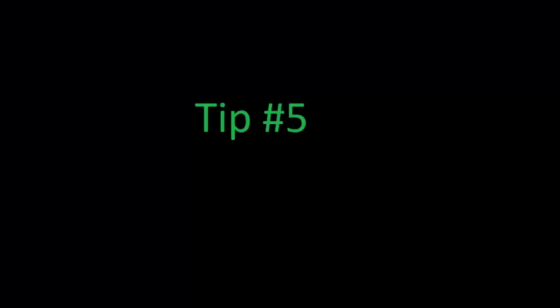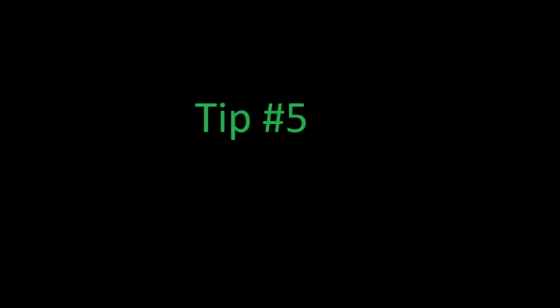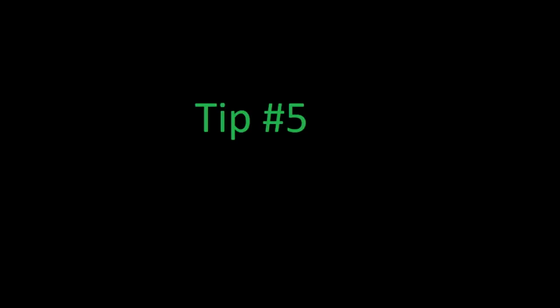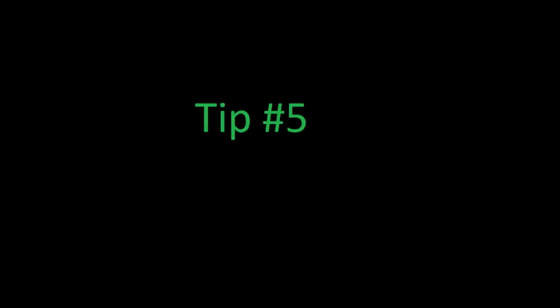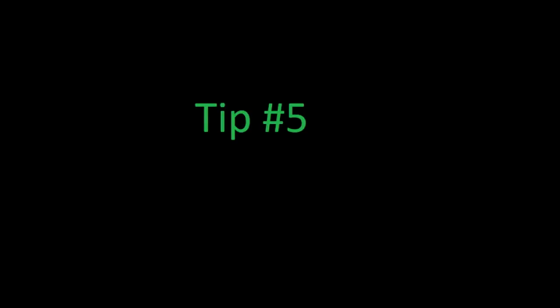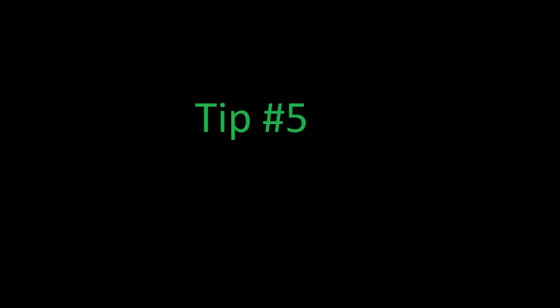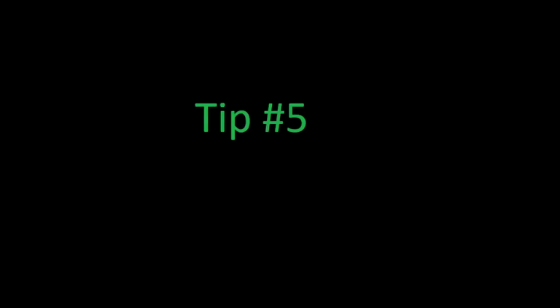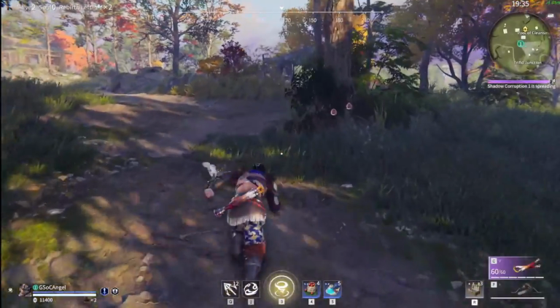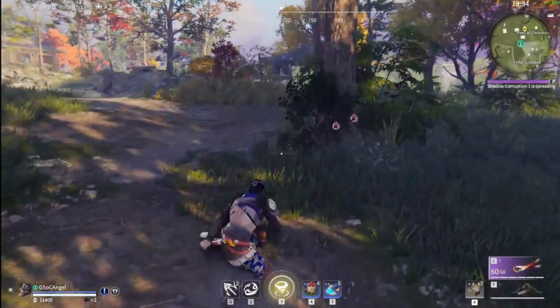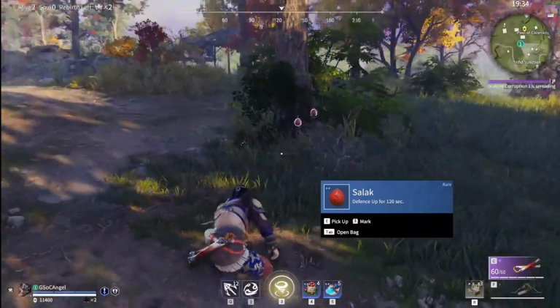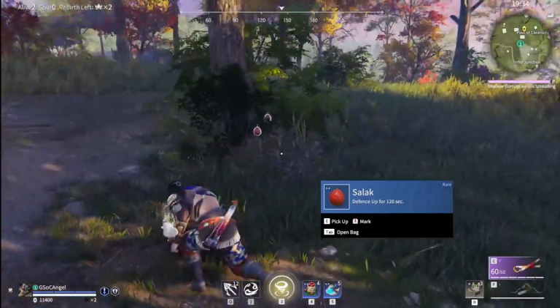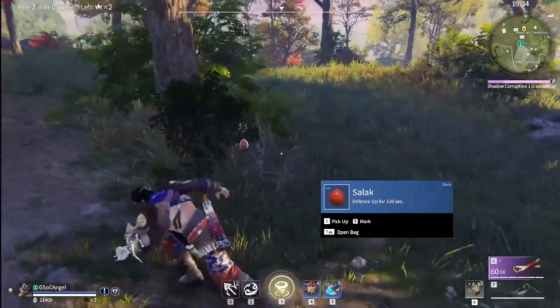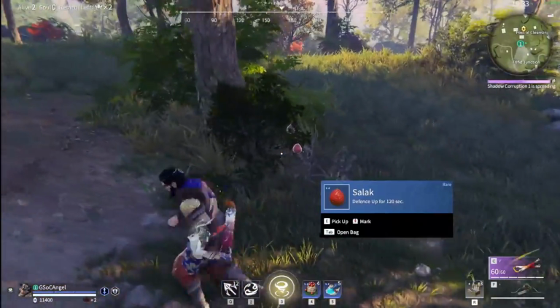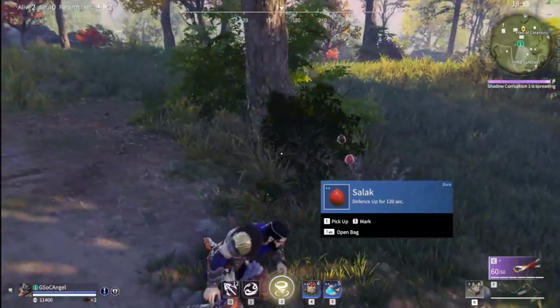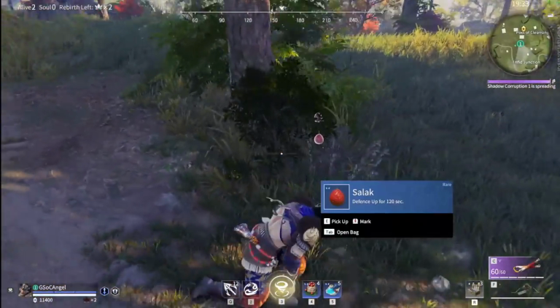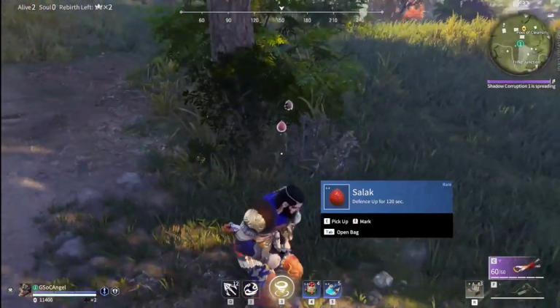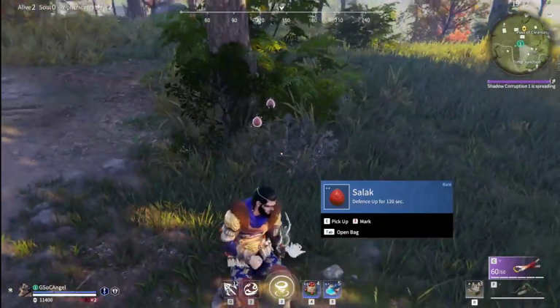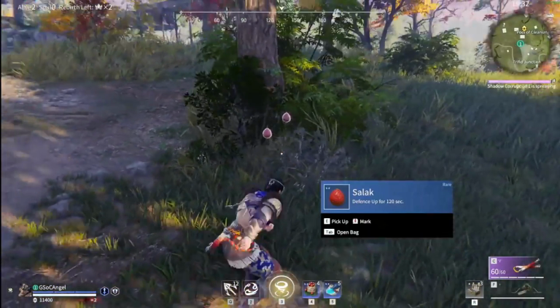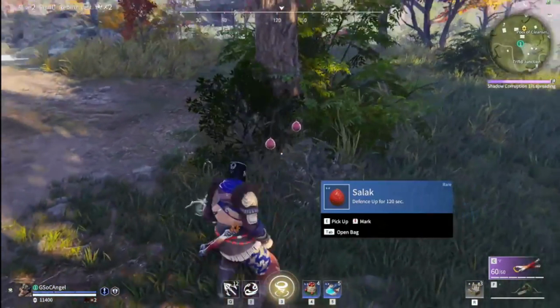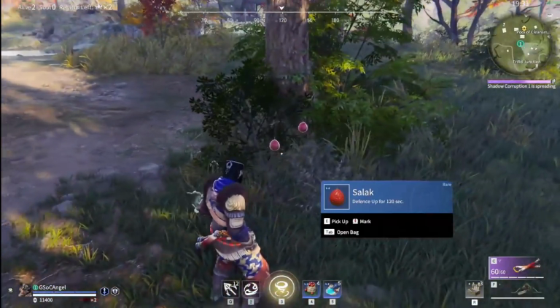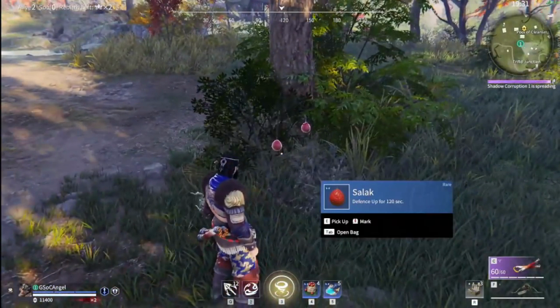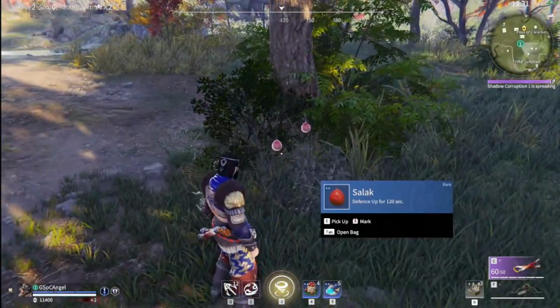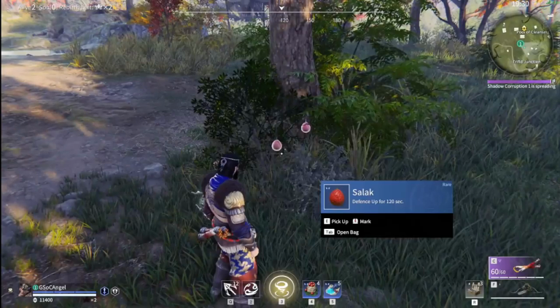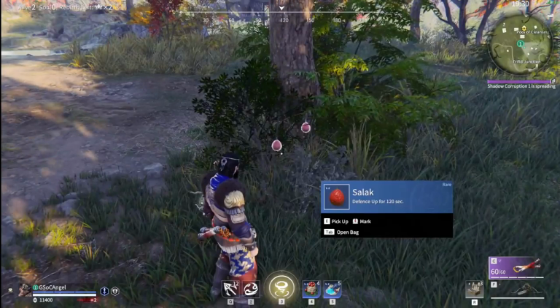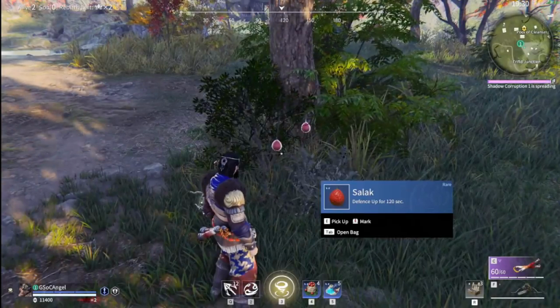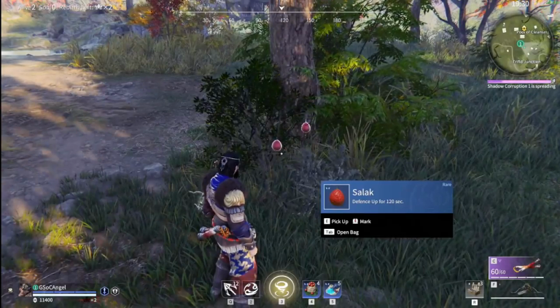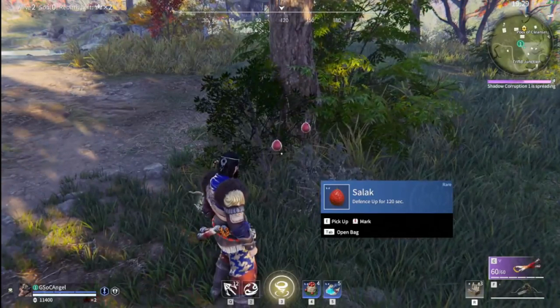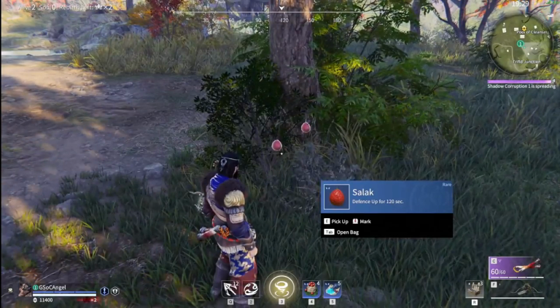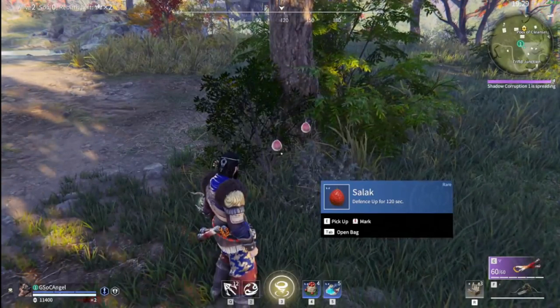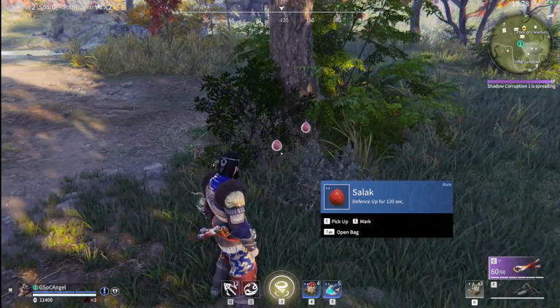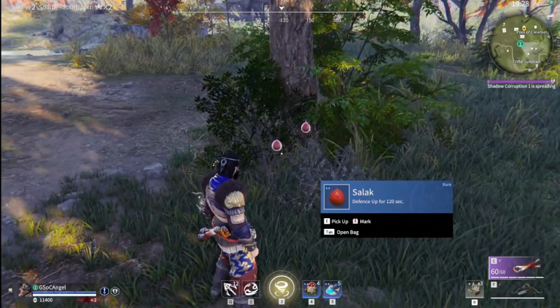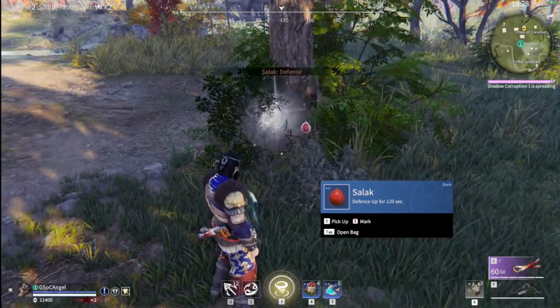Tip number five: food buffs. There are four. The red salic will buff your defense, the yellow pears will buff your offense, the dandelions will silence your footsteps, and the fireflies will give some ultimate charge.